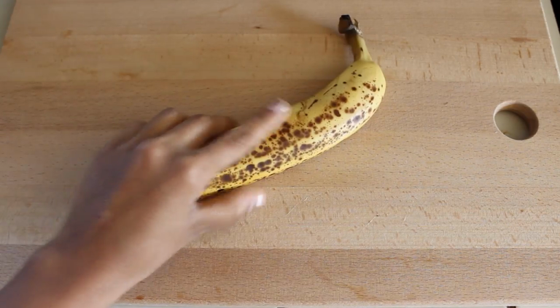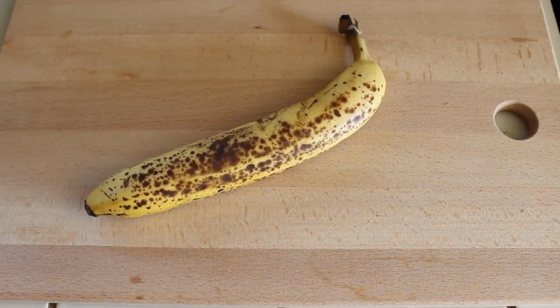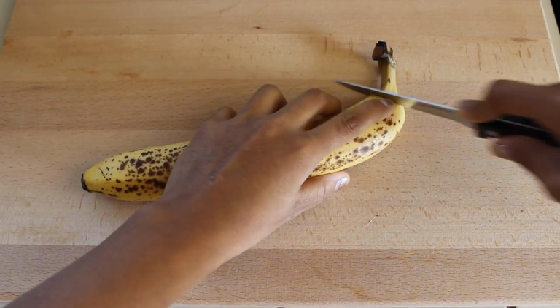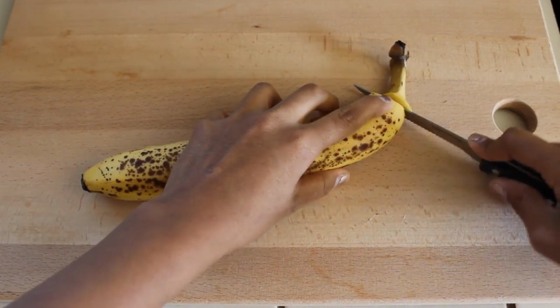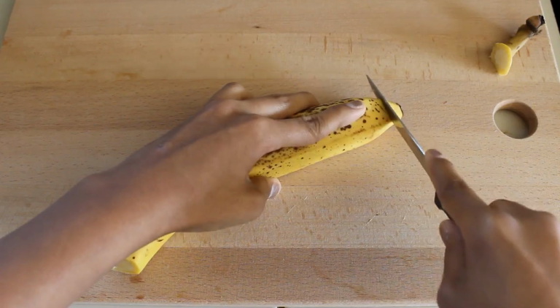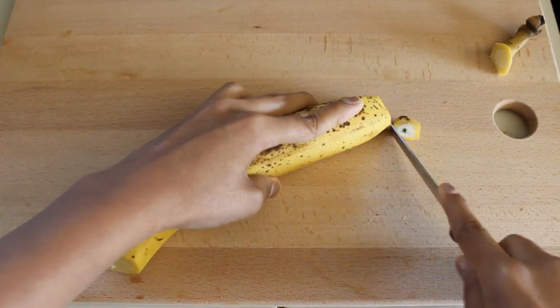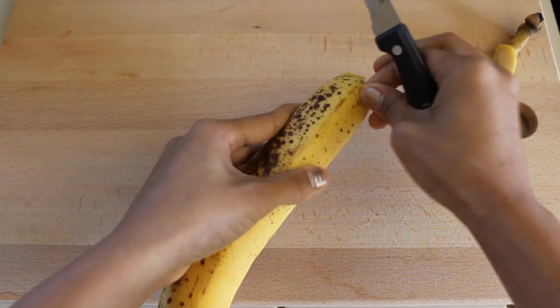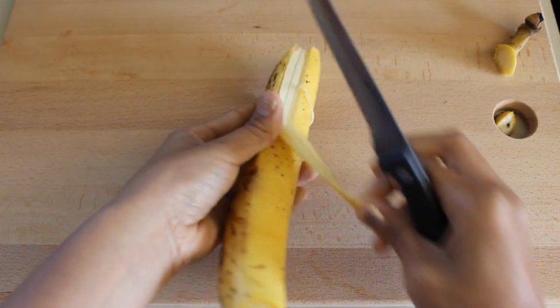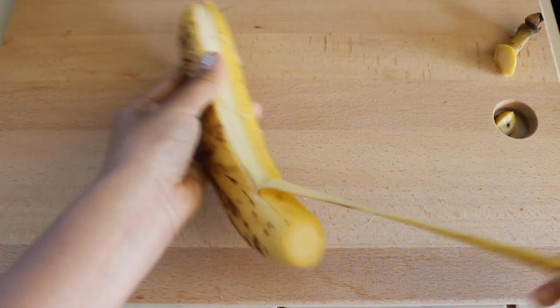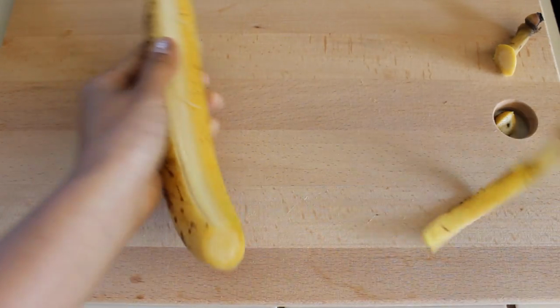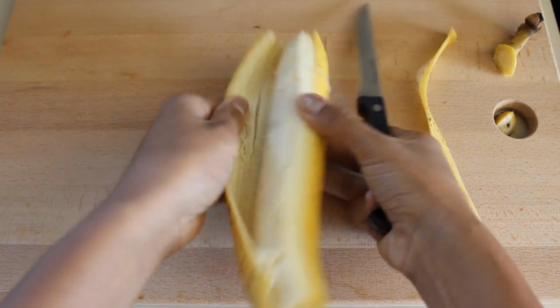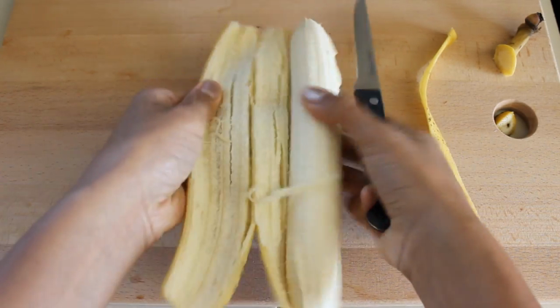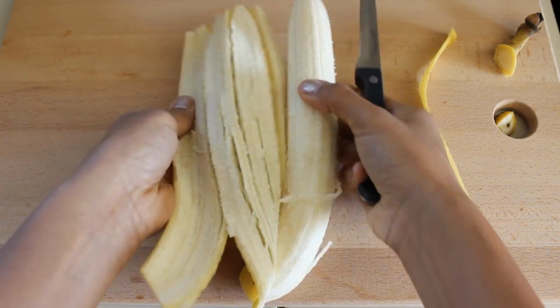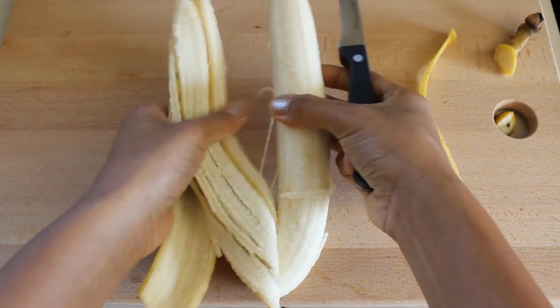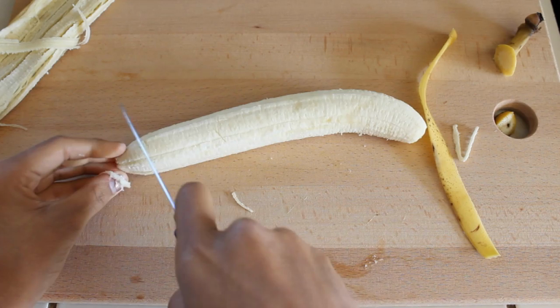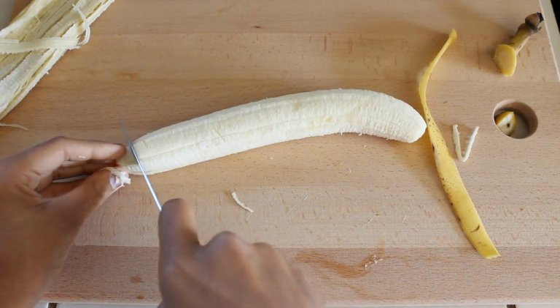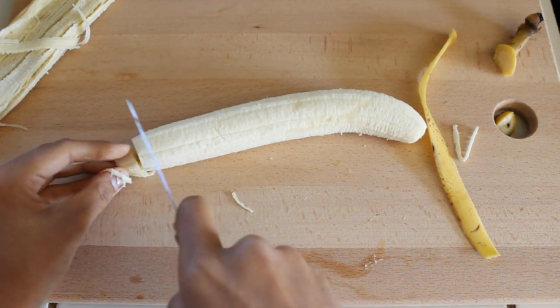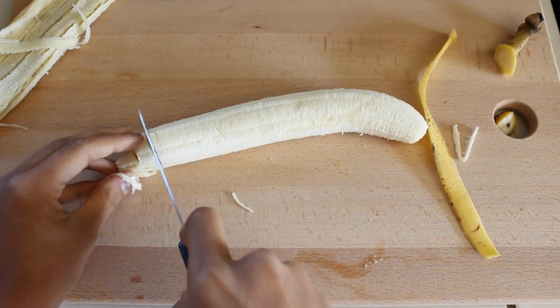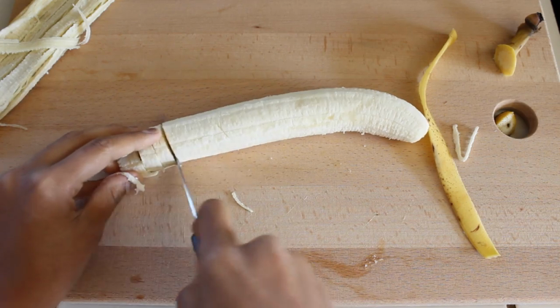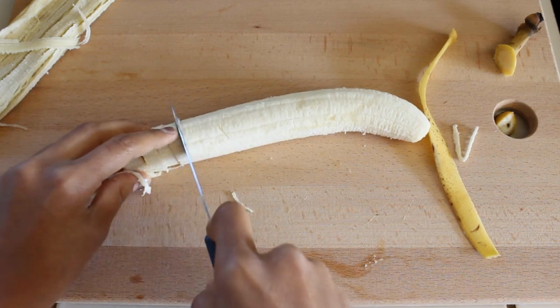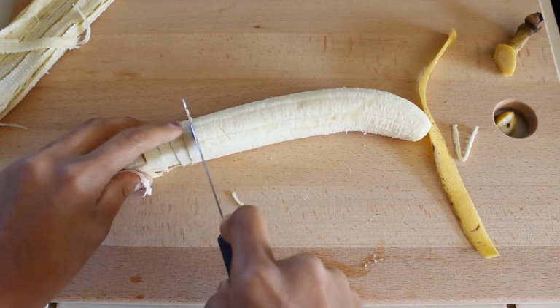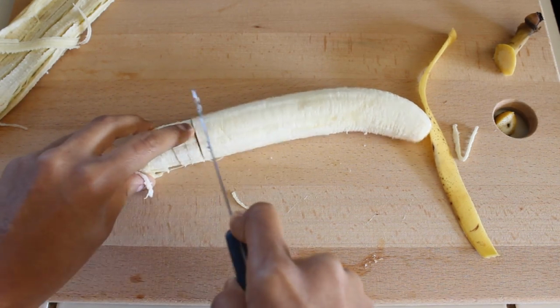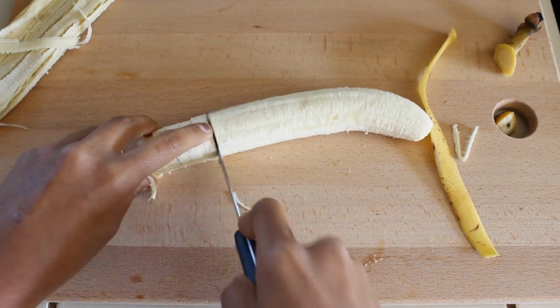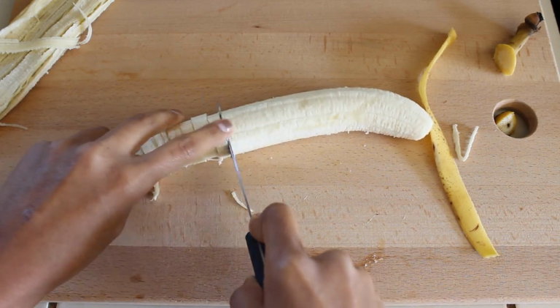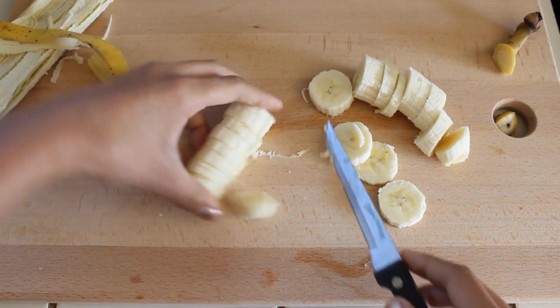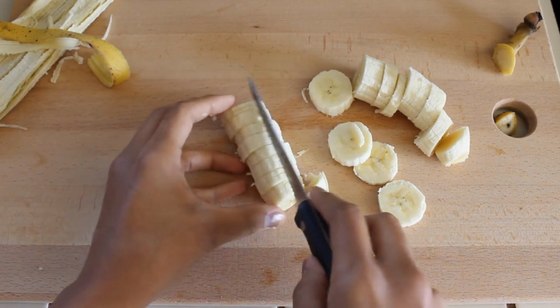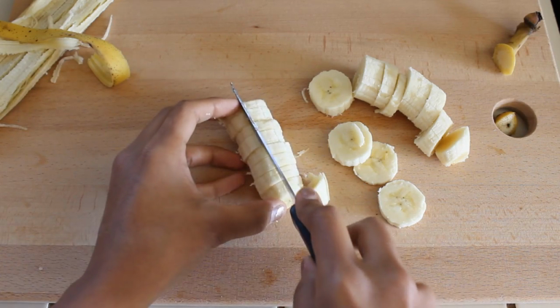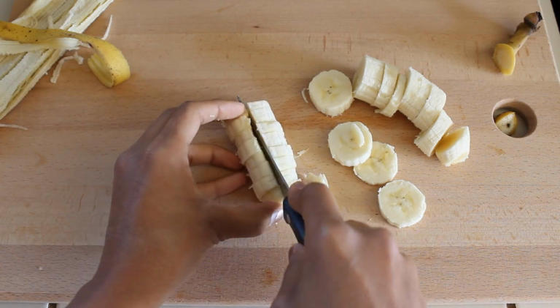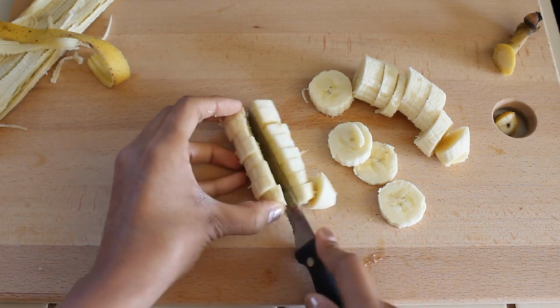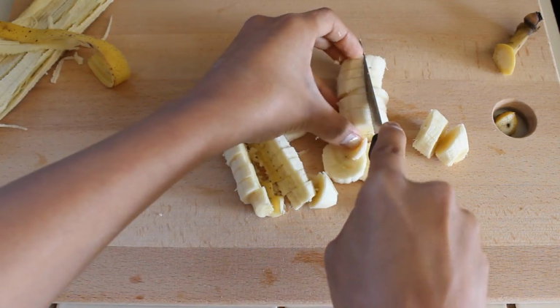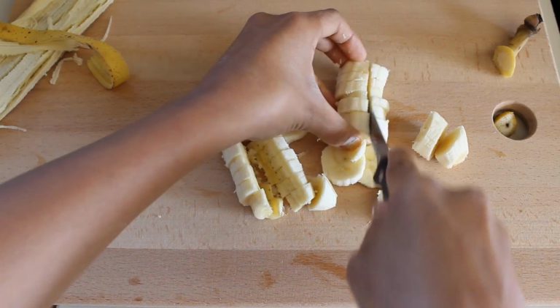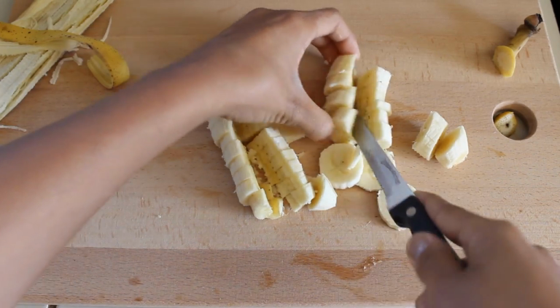So in the meantime, I cut up a banana to add some flavor and texture to my oatmeal. Bananas are just amazing, and I recommend eating them every day. I know what you guys are thinking — my cutting skills are A1 Iron Chef material.